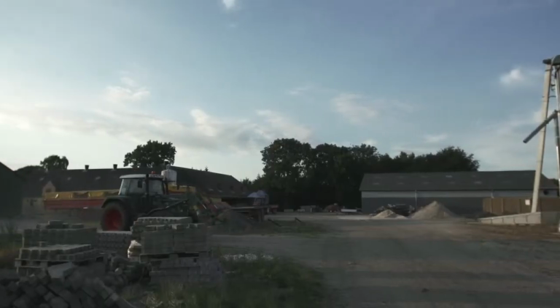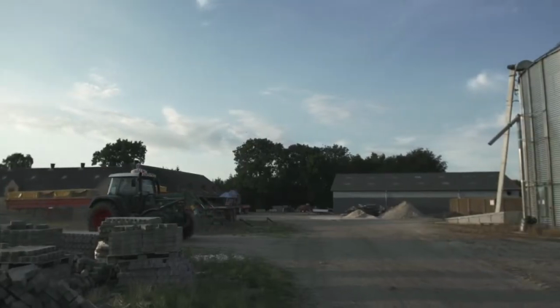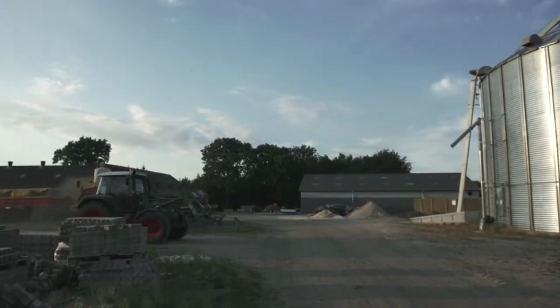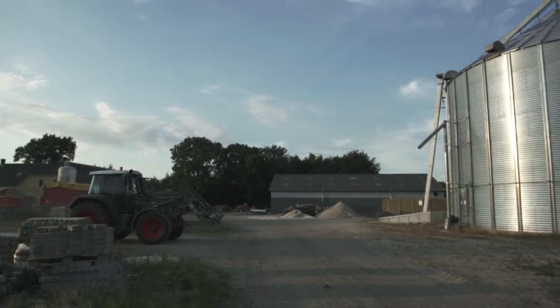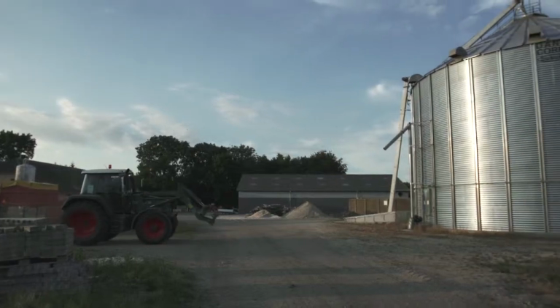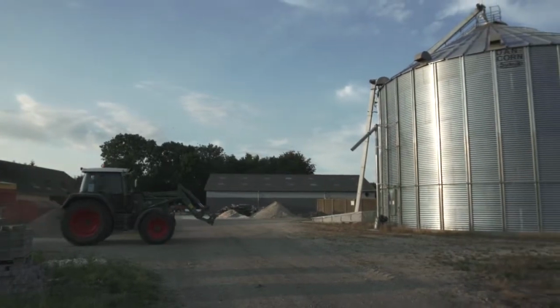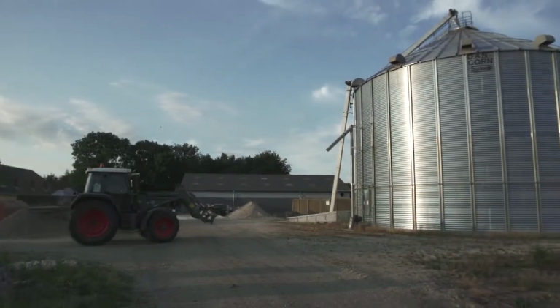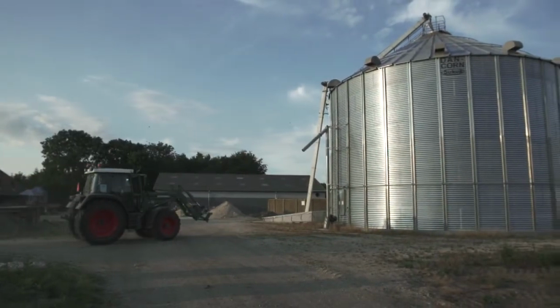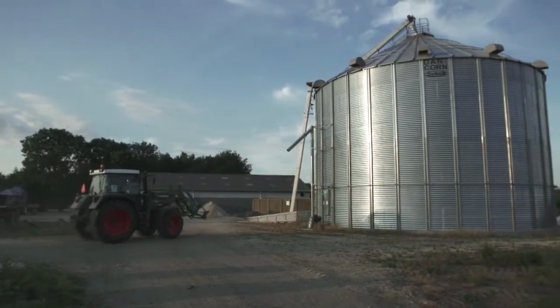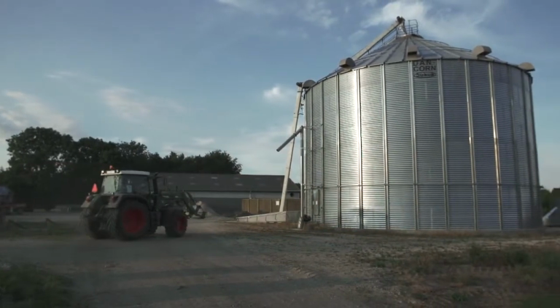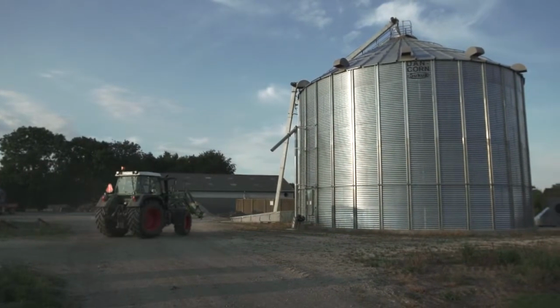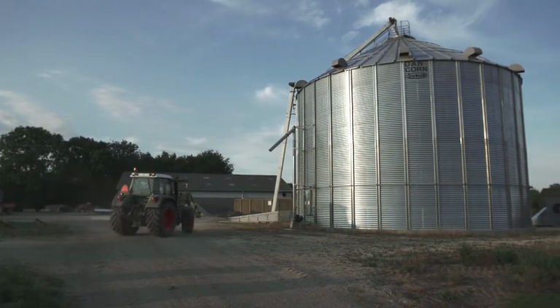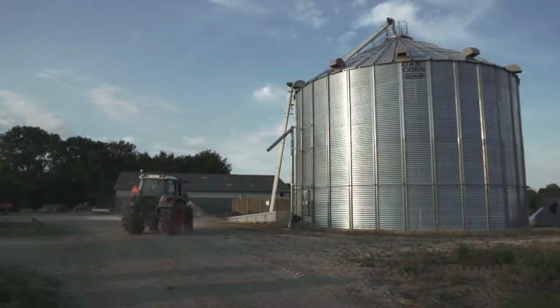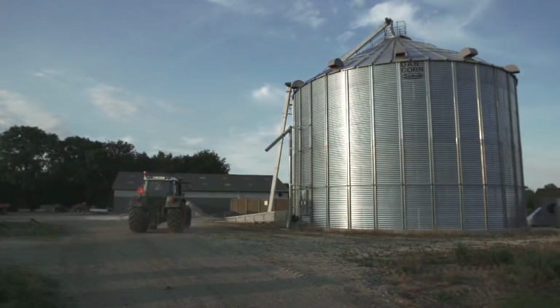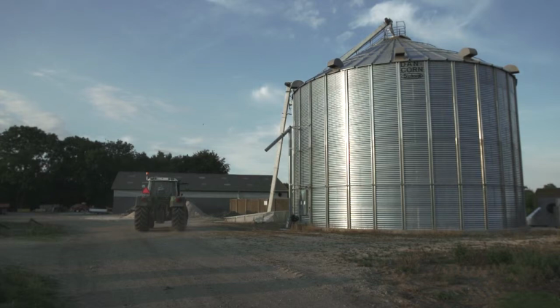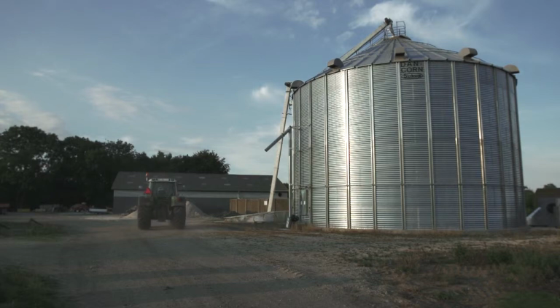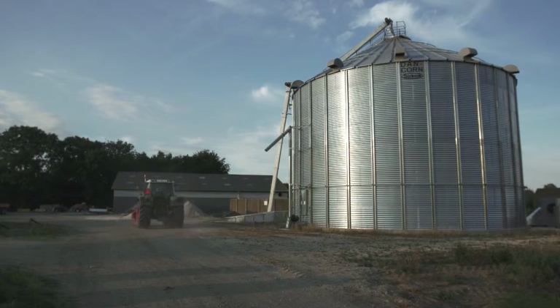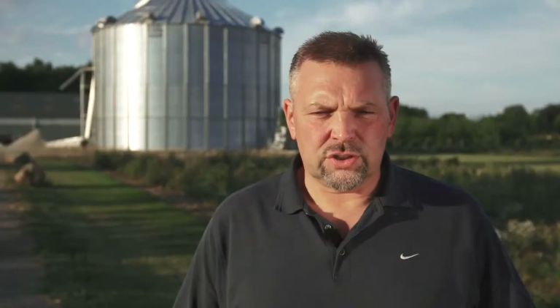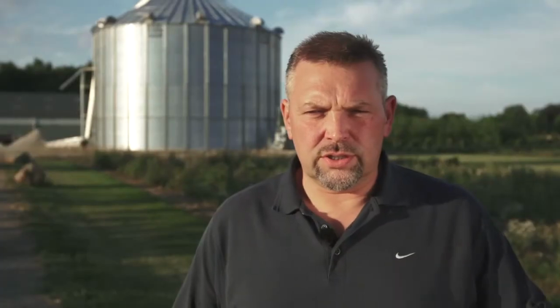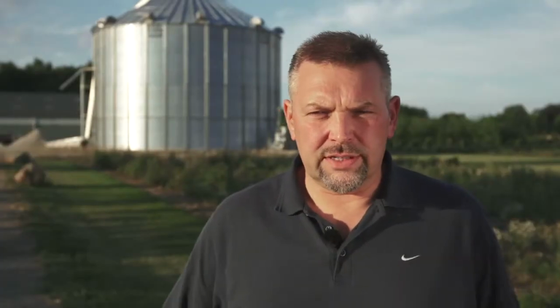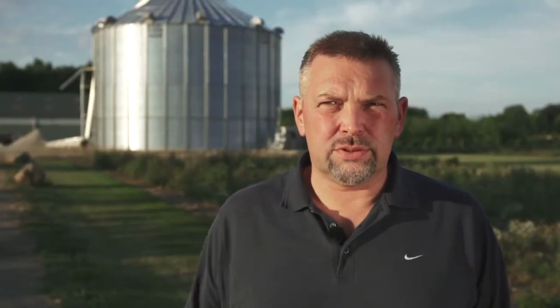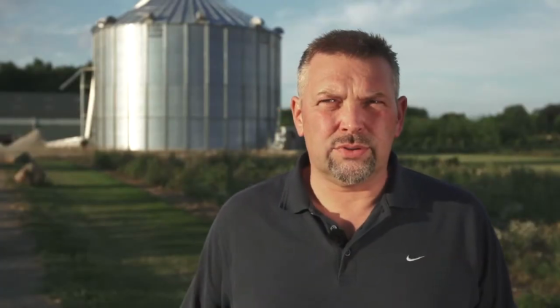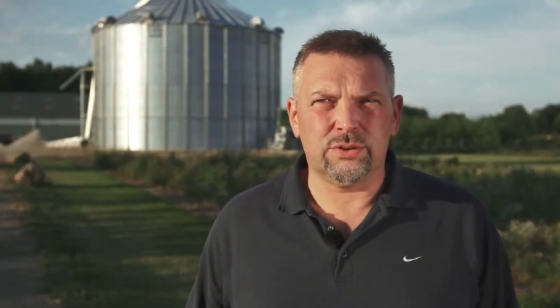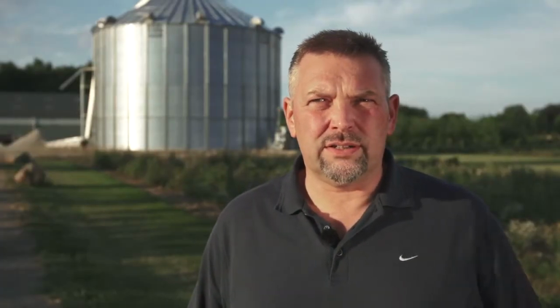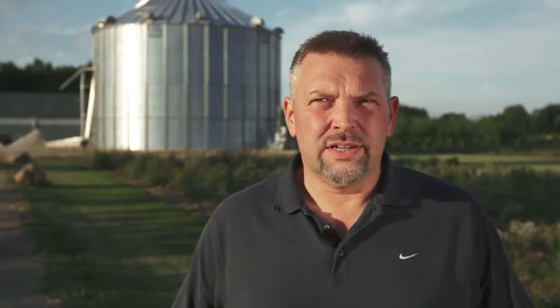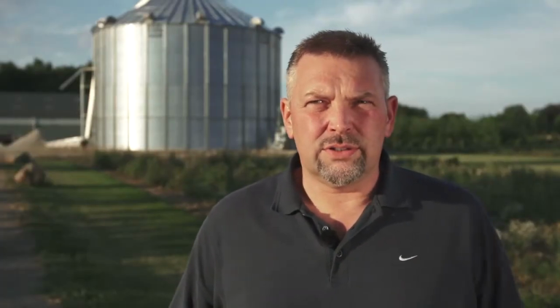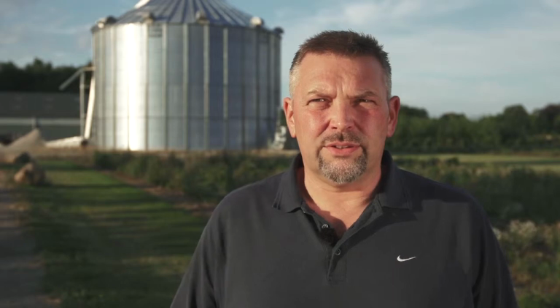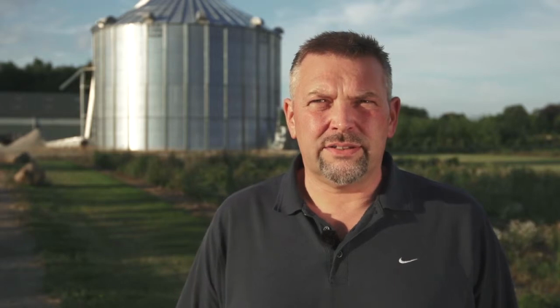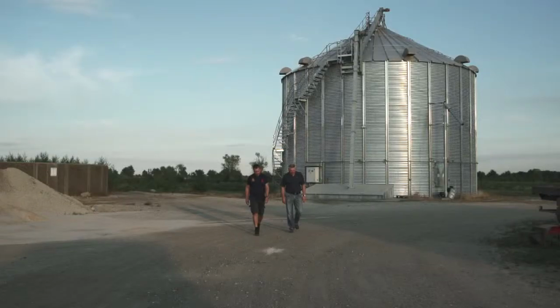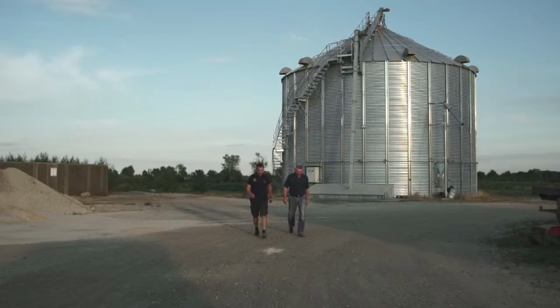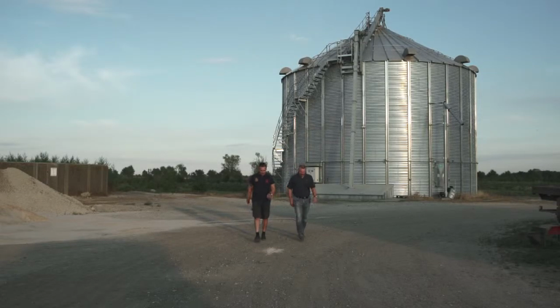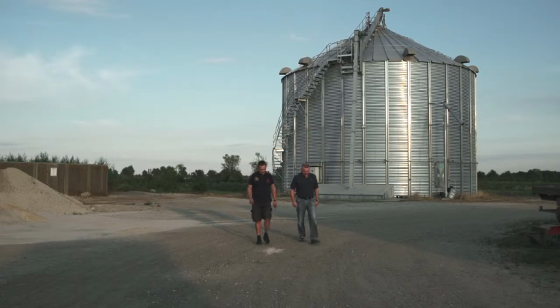When we finish drying and stirring, we take a sample and optimize our feed according to this test. Before, when we picked up grain from our neighbors, there was sometimes a different content of protein. Now we know the exact content.